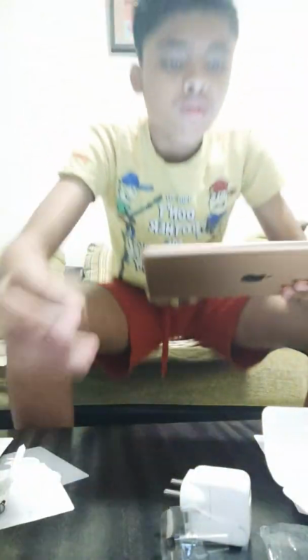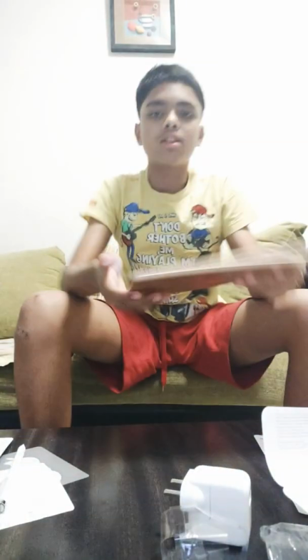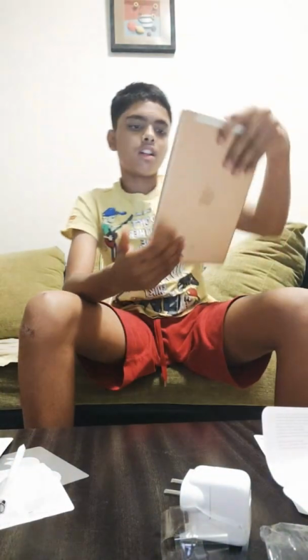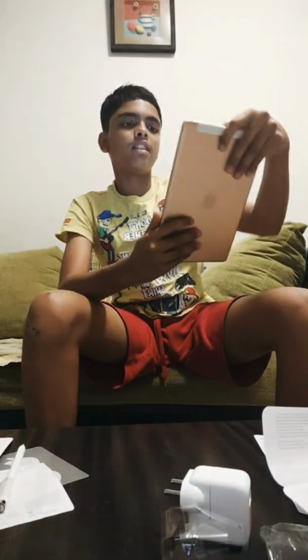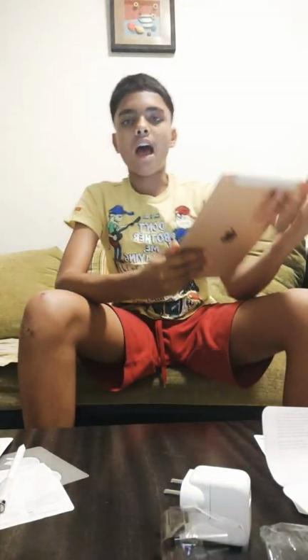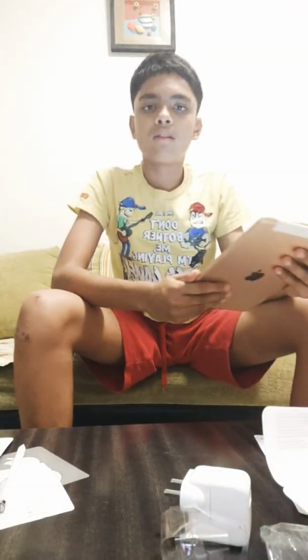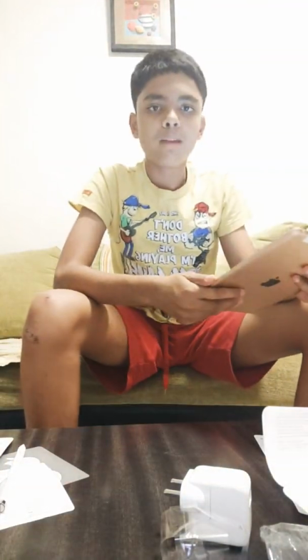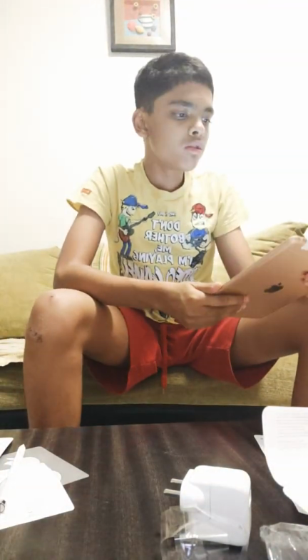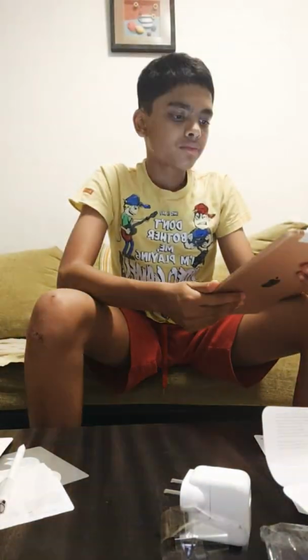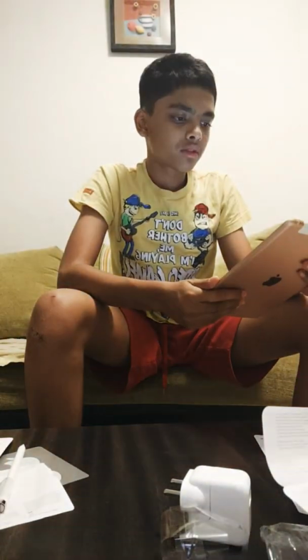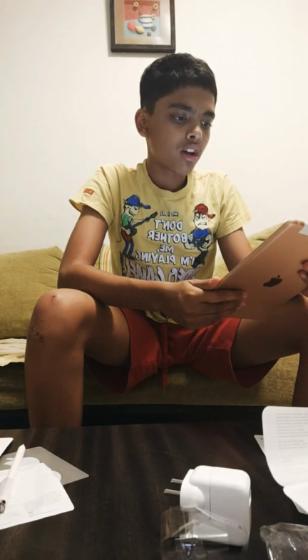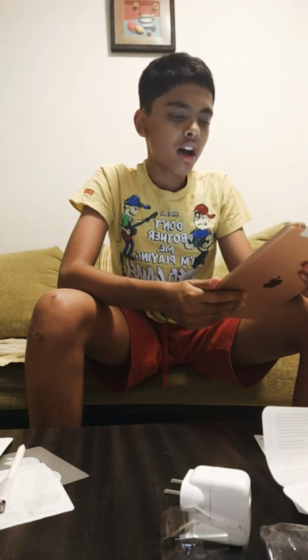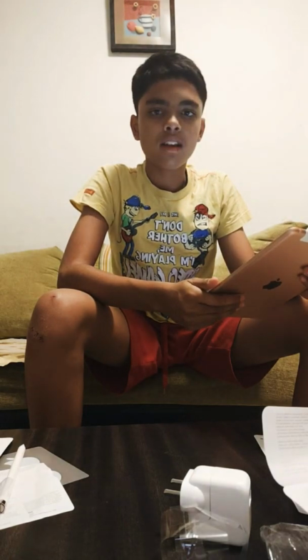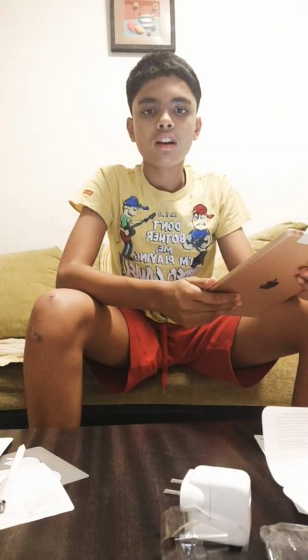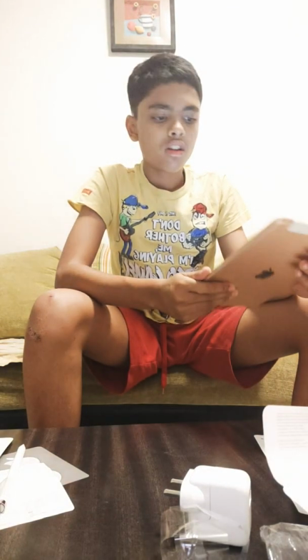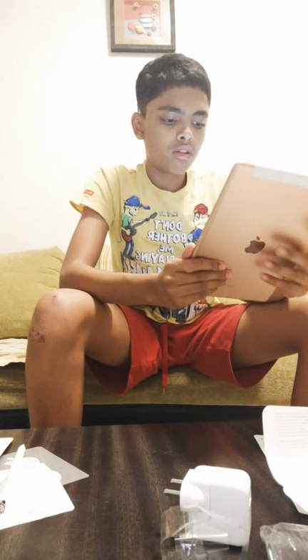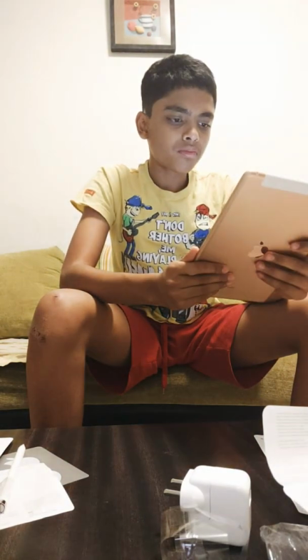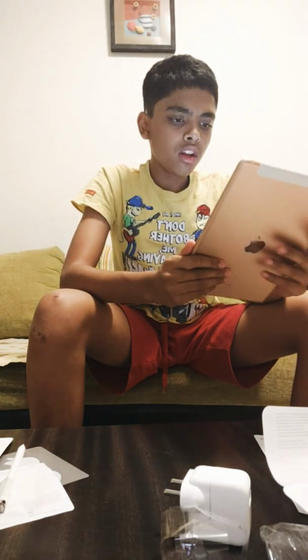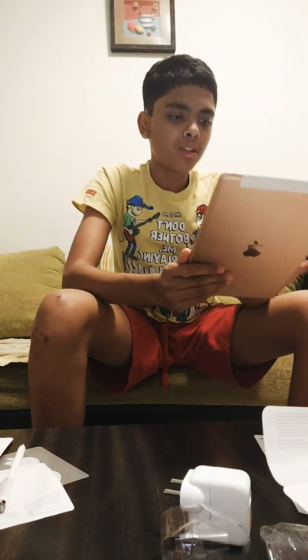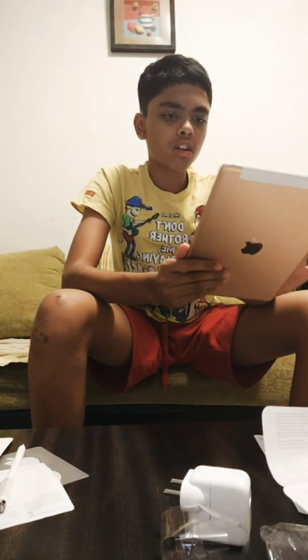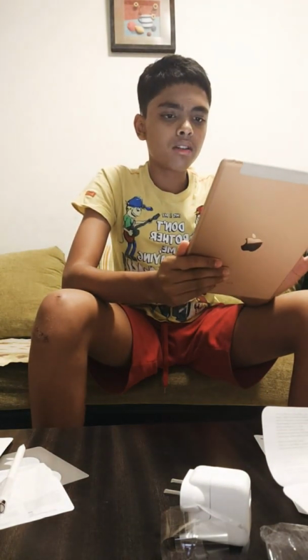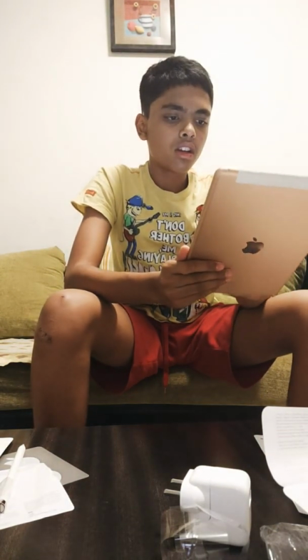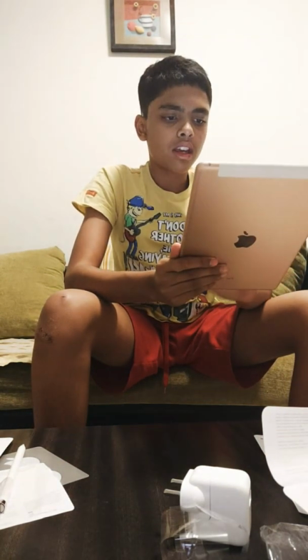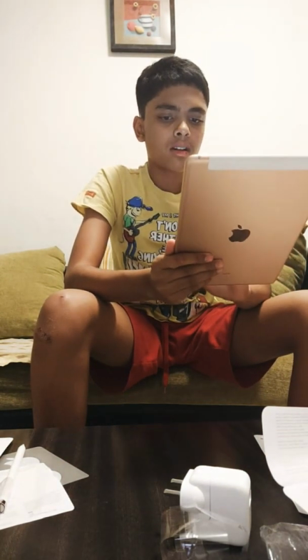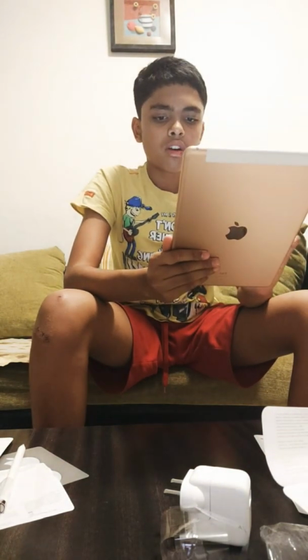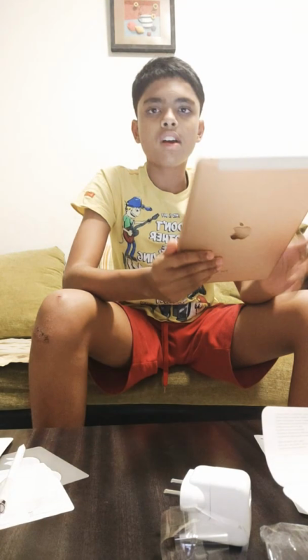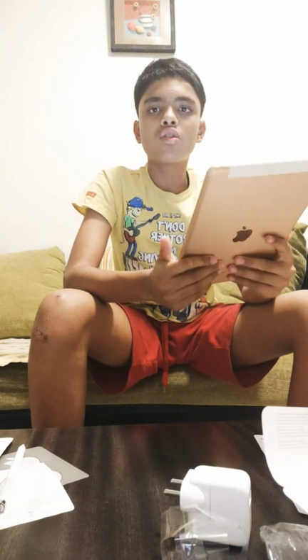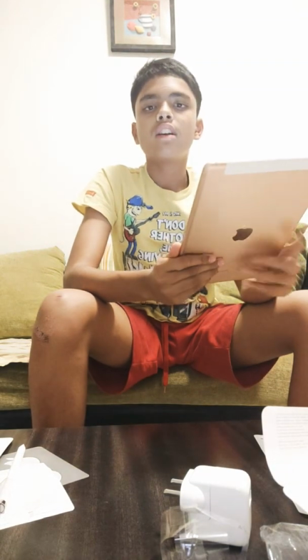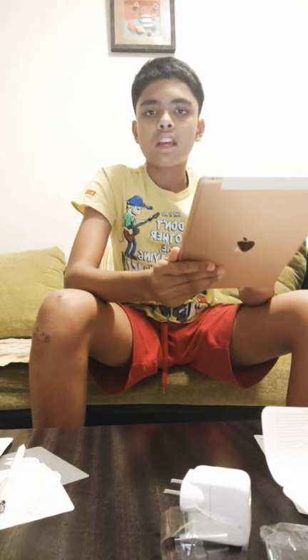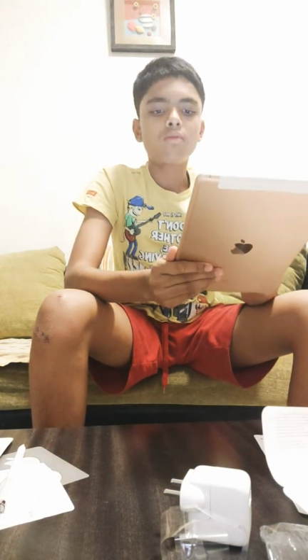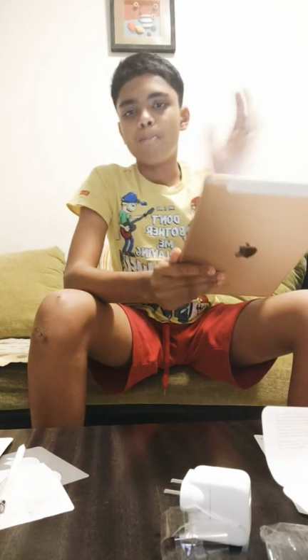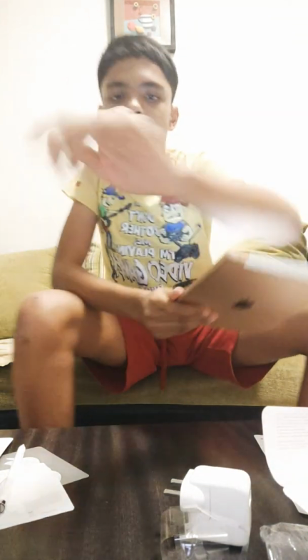There are accessories like a keyboard, but I haven't got it here. So yeah, this is it. Hope you guys enjoyed. Stay tuned. Bye bye.